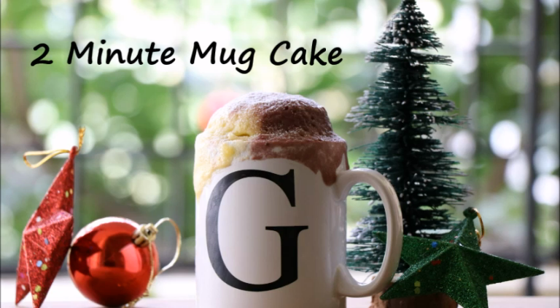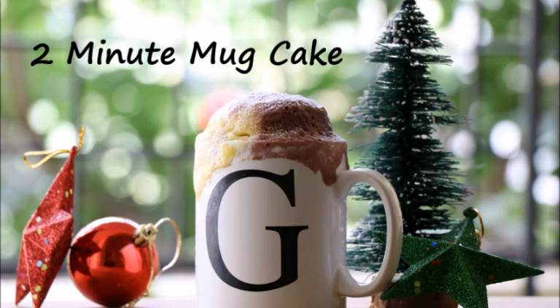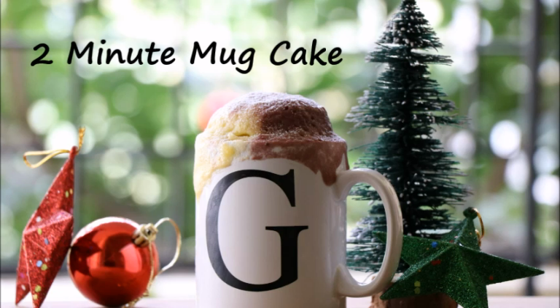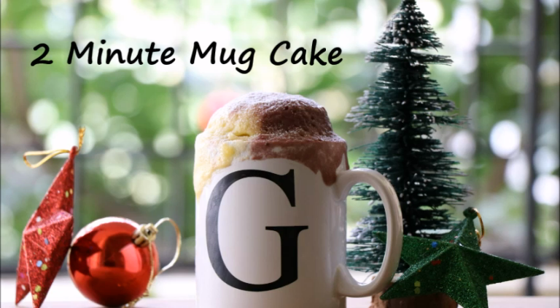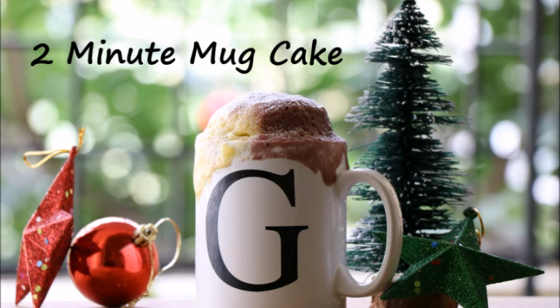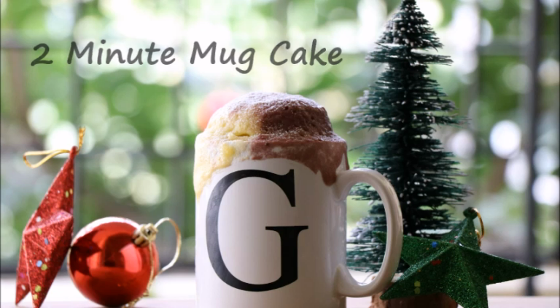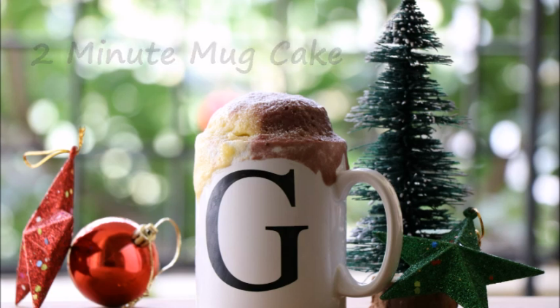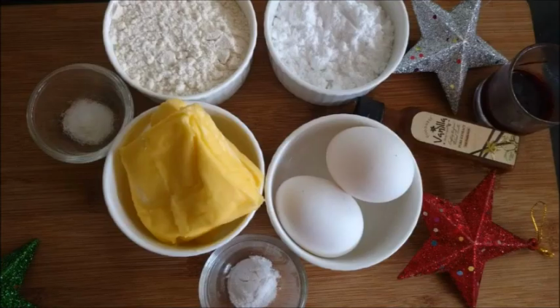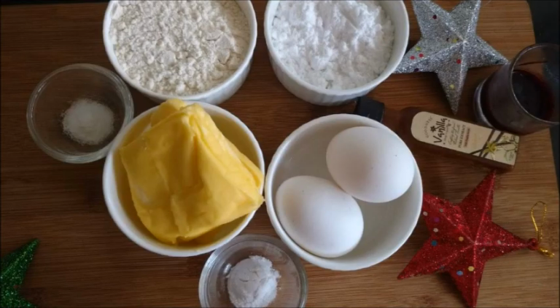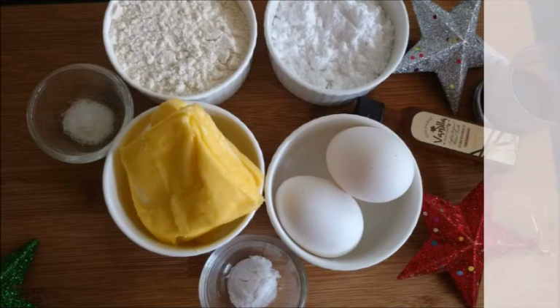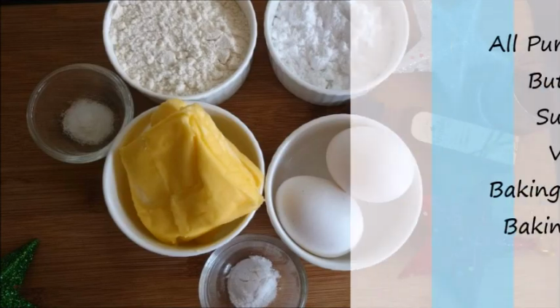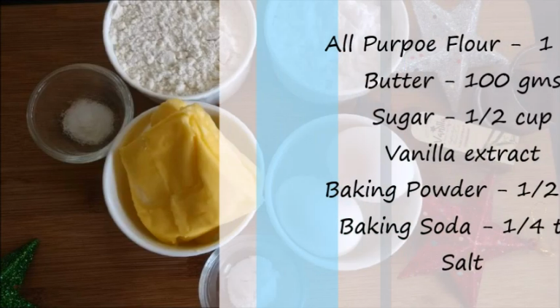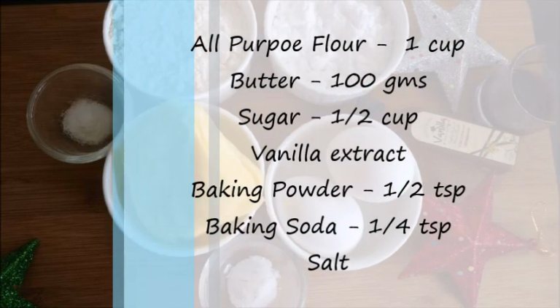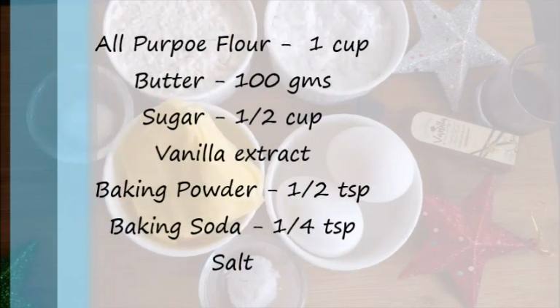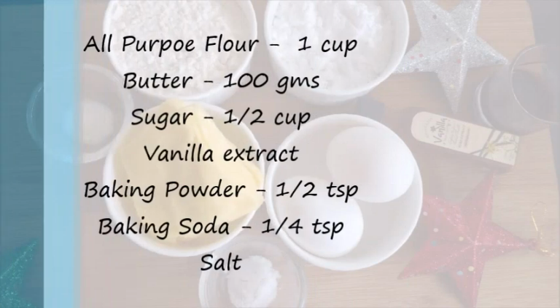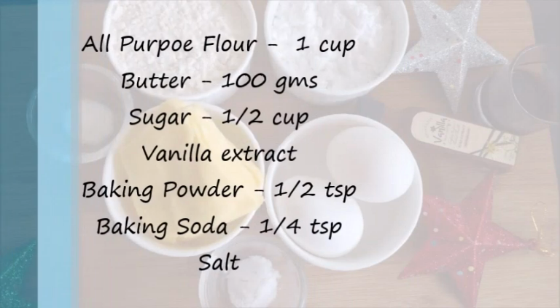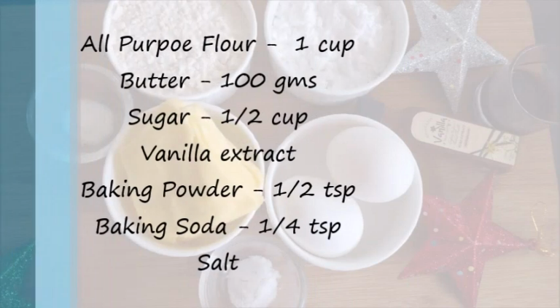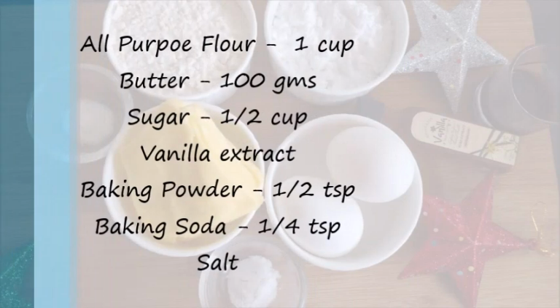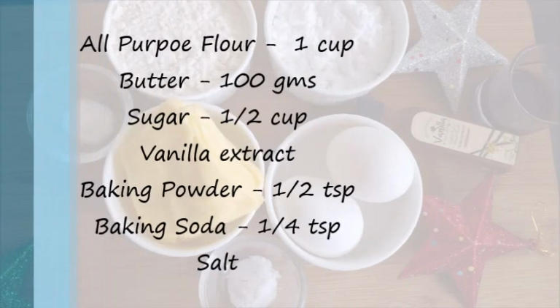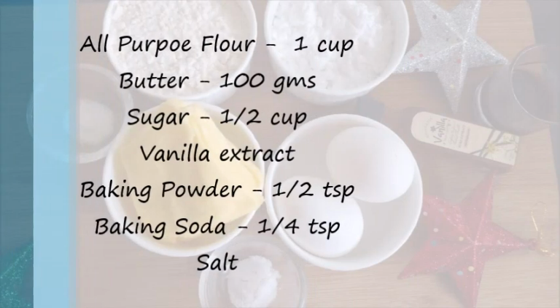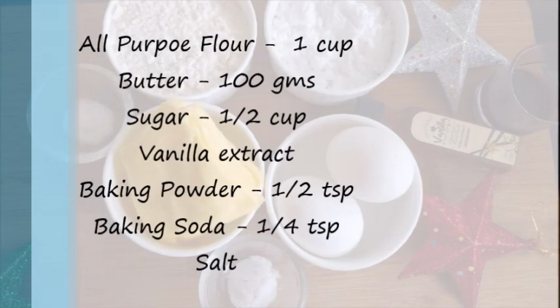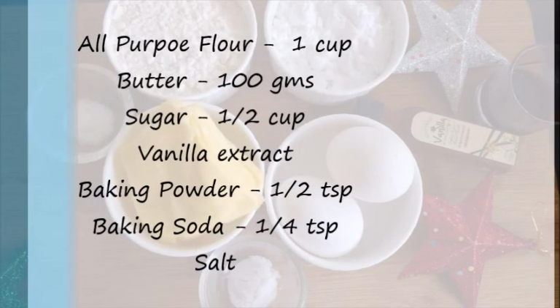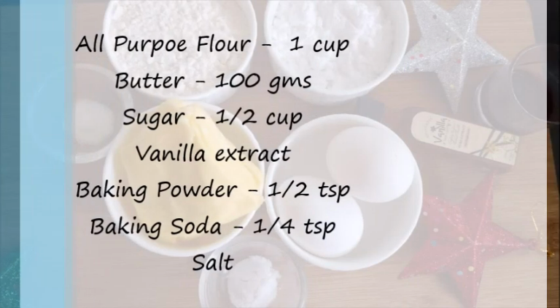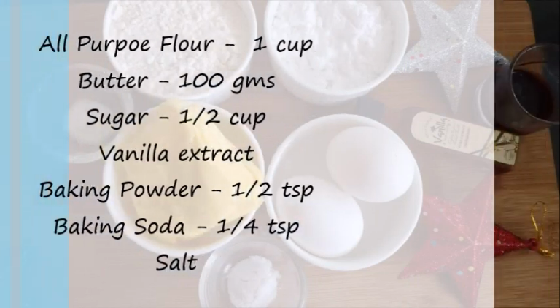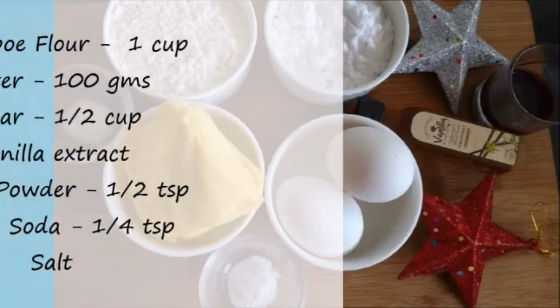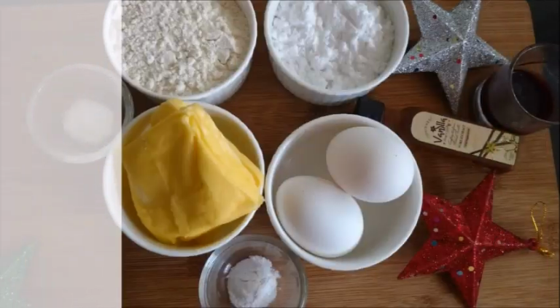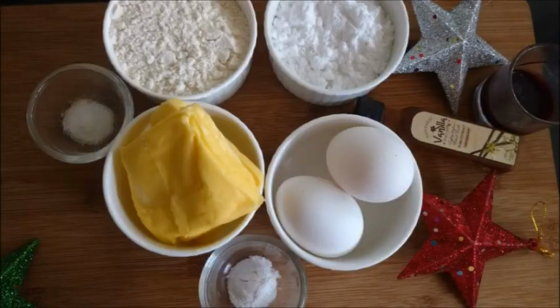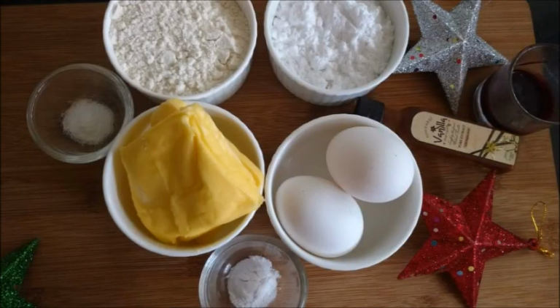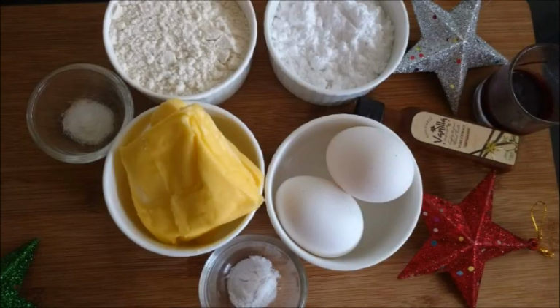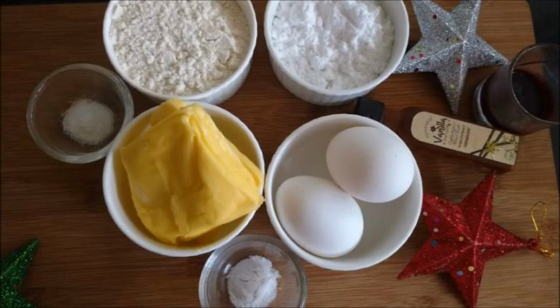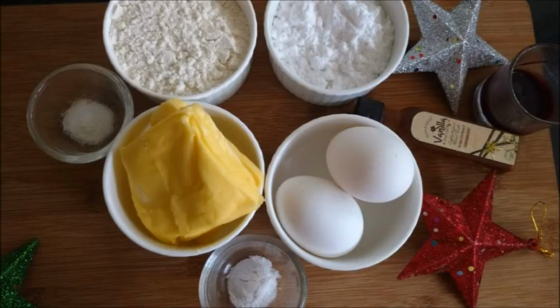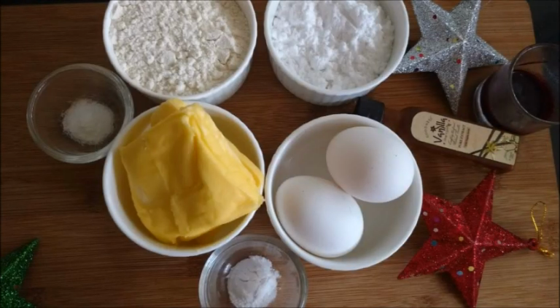So let's see the ingredients. You need all-purpose flour, butter, sugar, baking powder, baking soda, and salt.